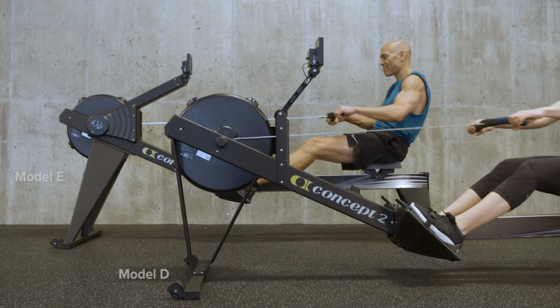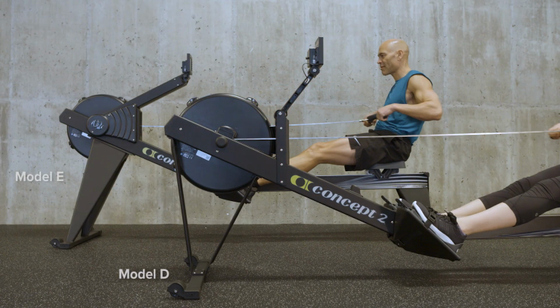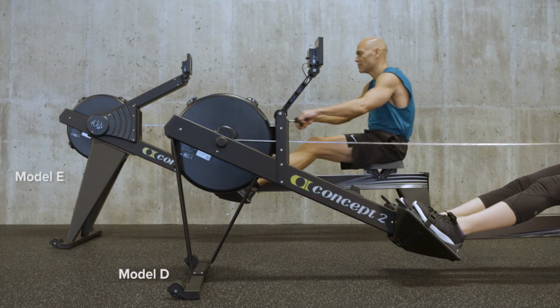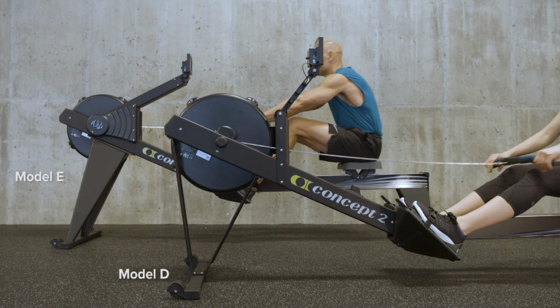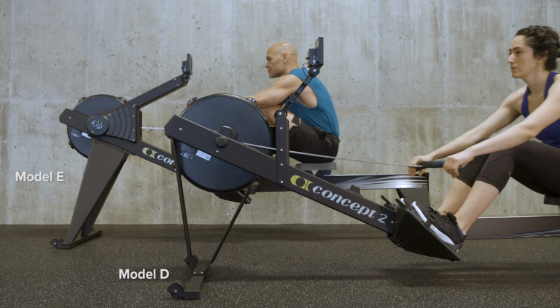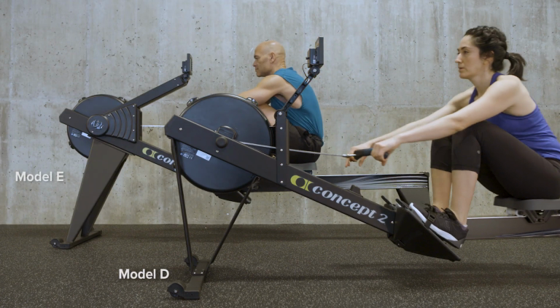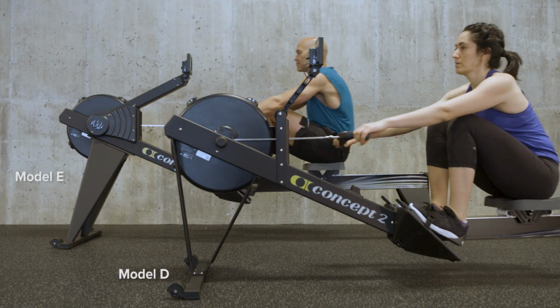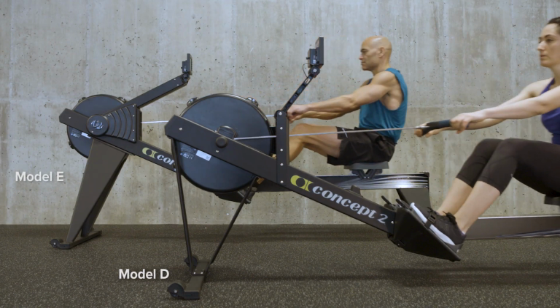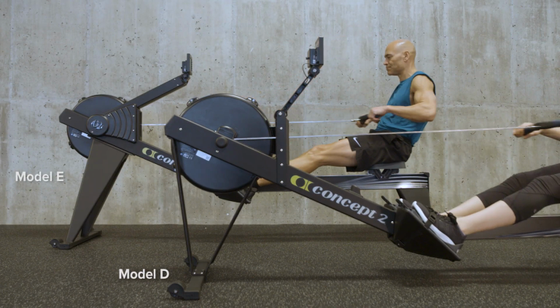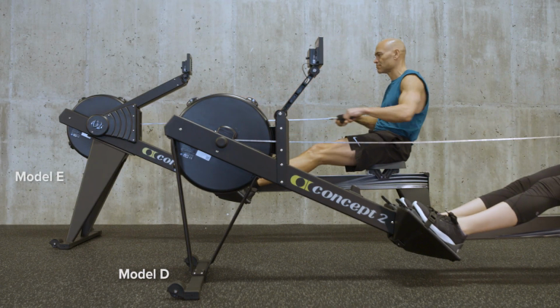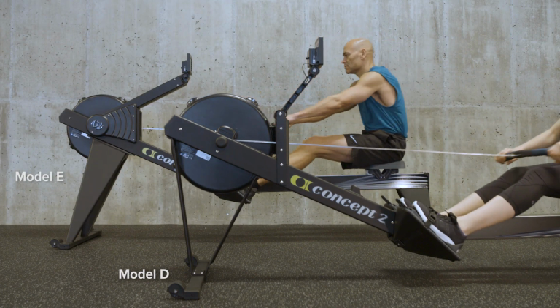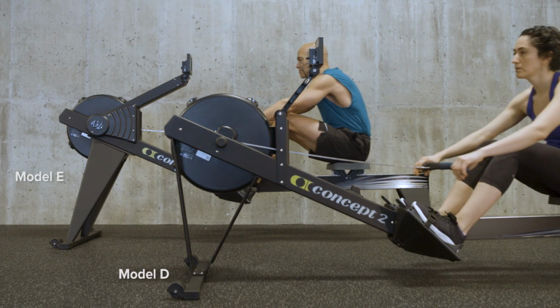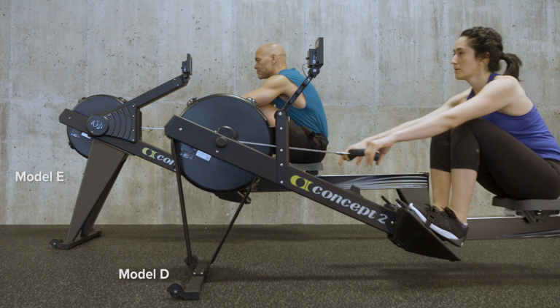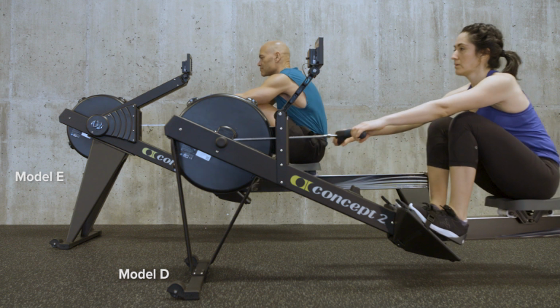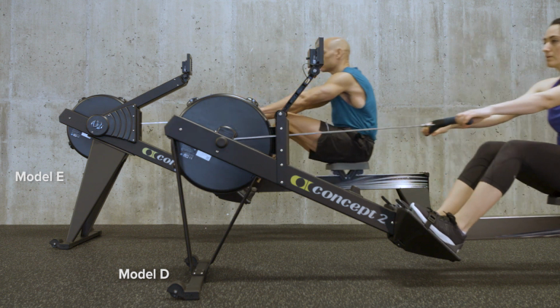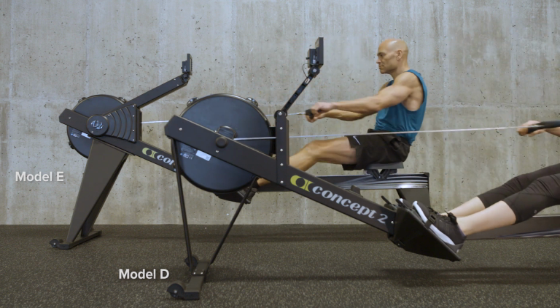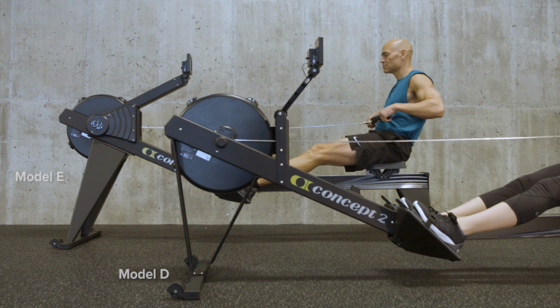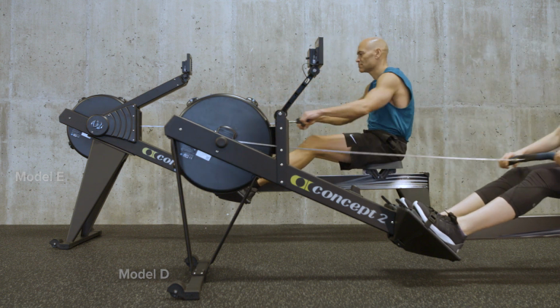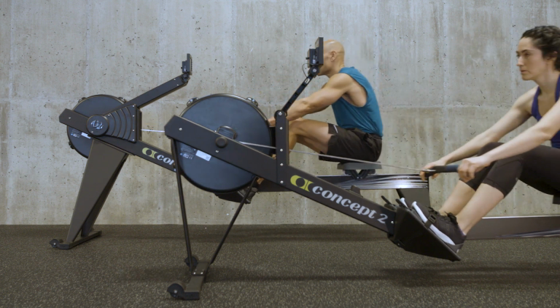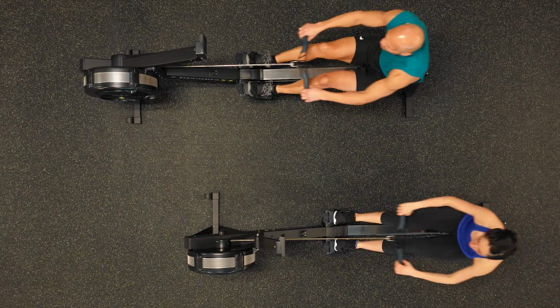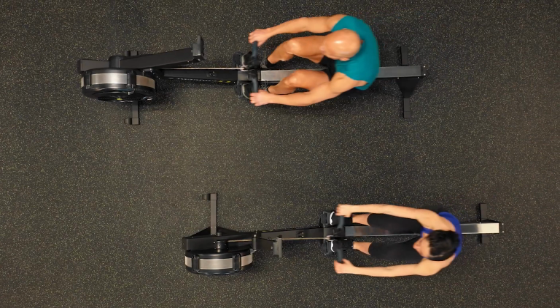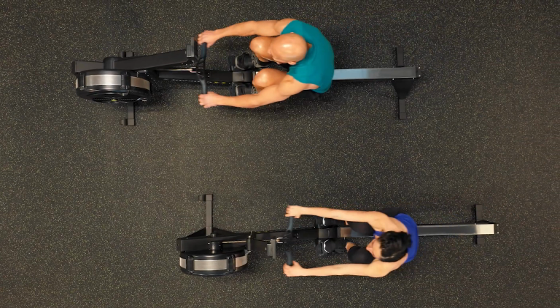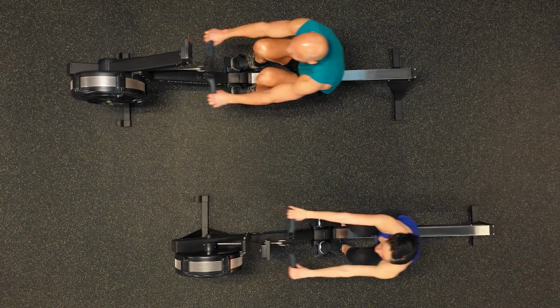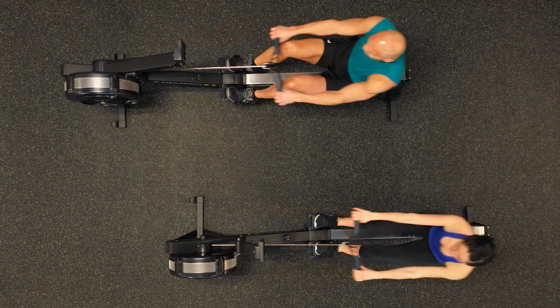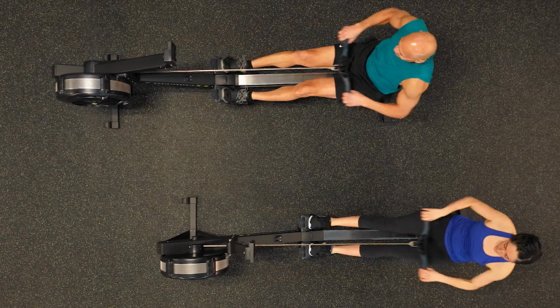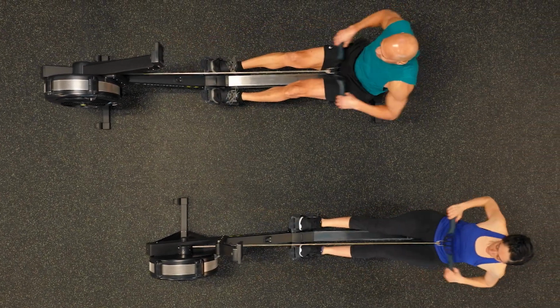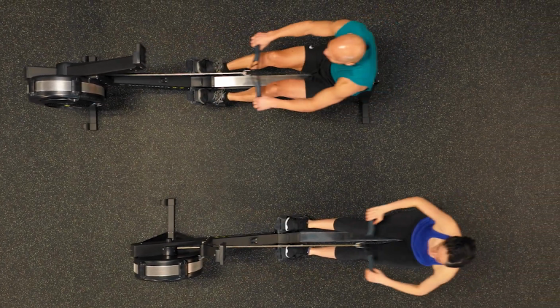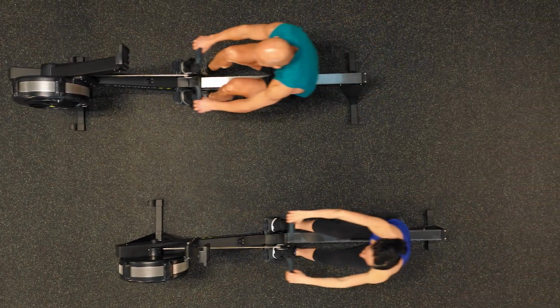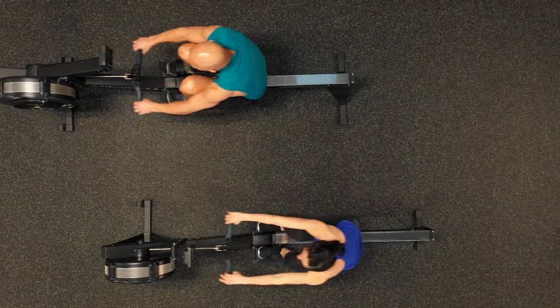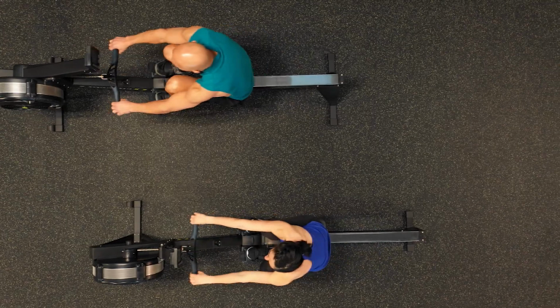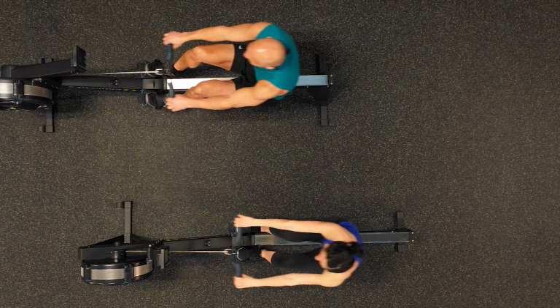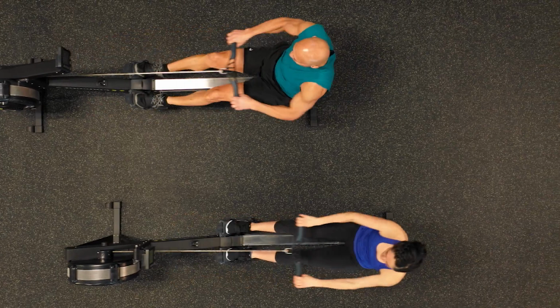The Model D is our best selling RowErg, offering dependable performance at the best price. For storage, the adjustable Model D monitor arm can be tucked away.